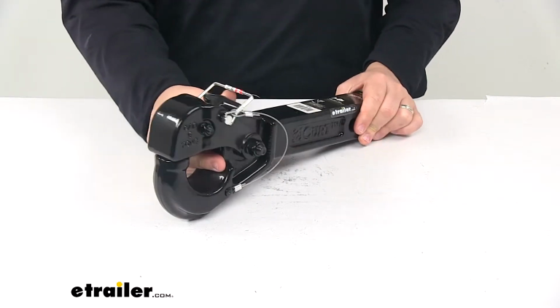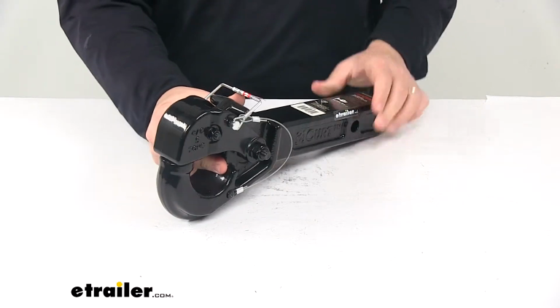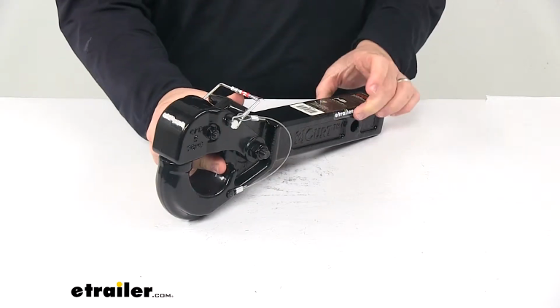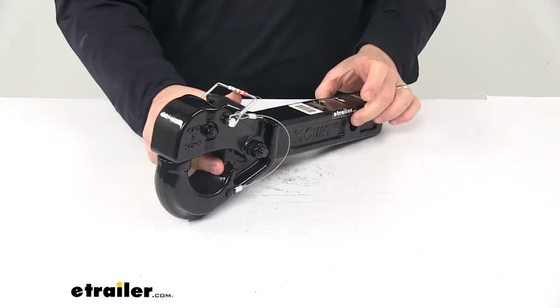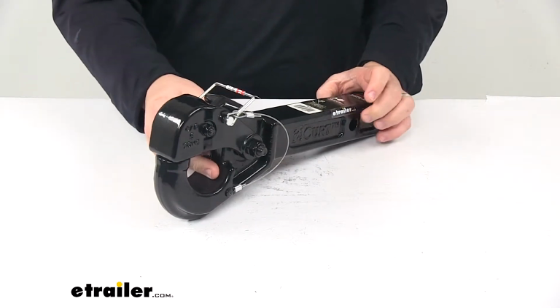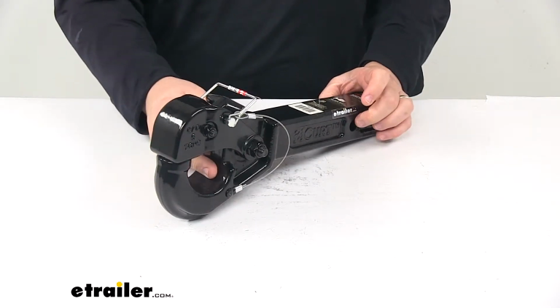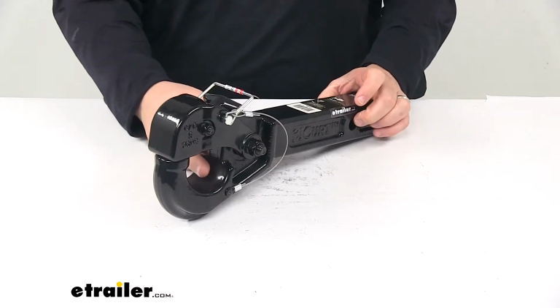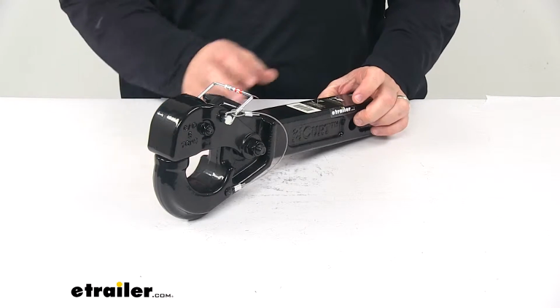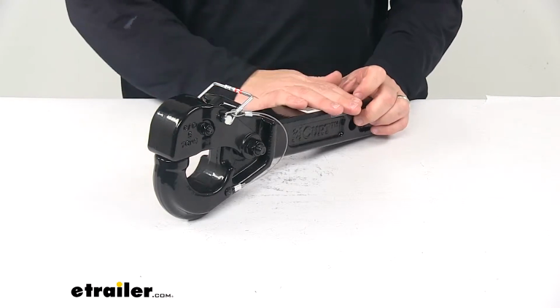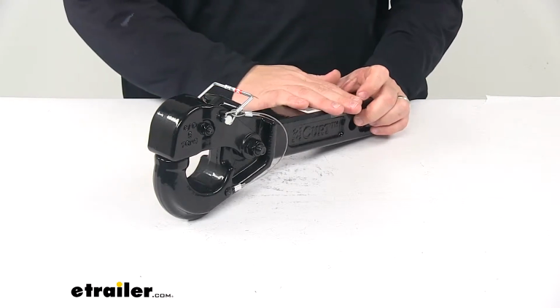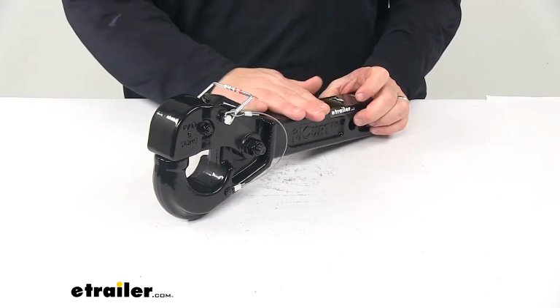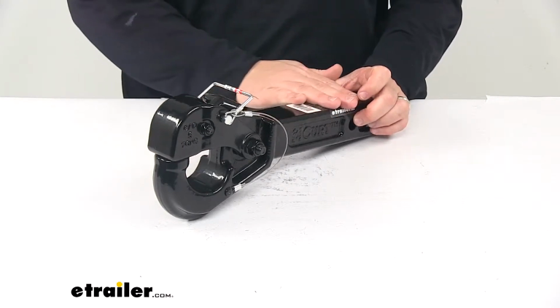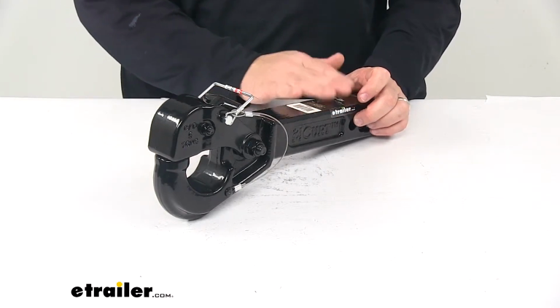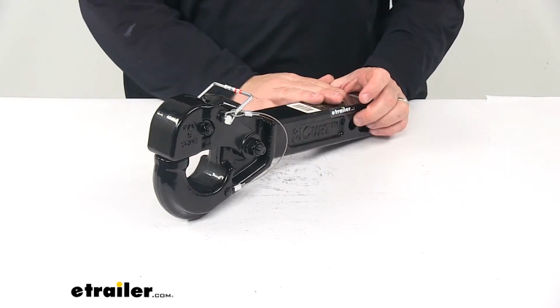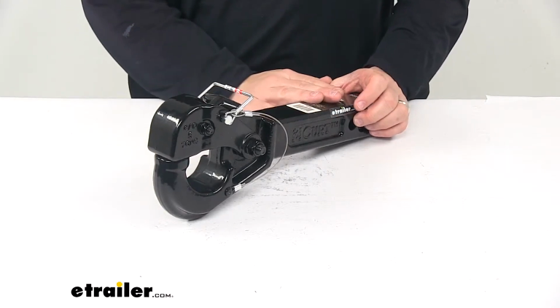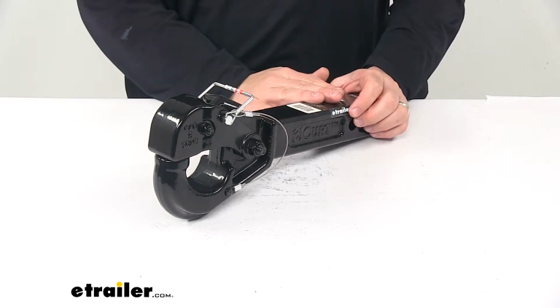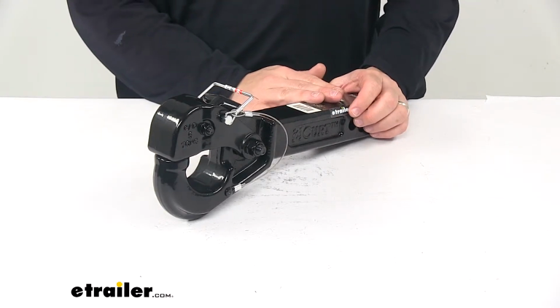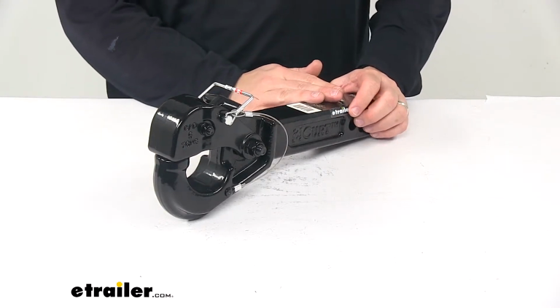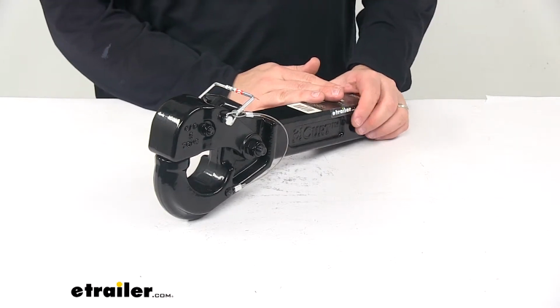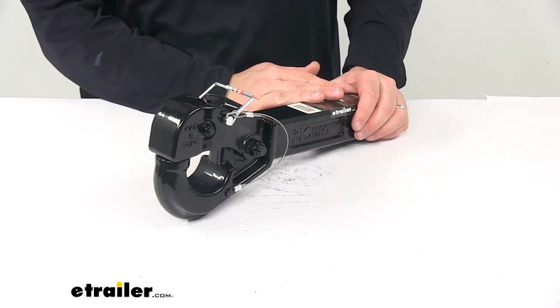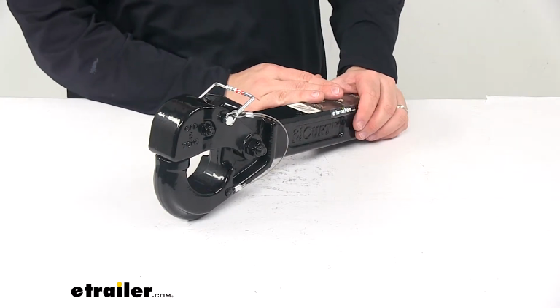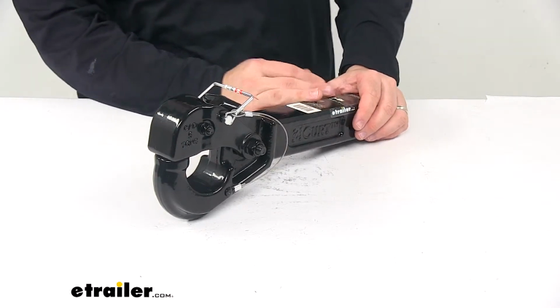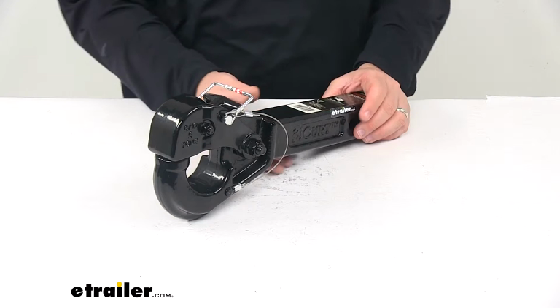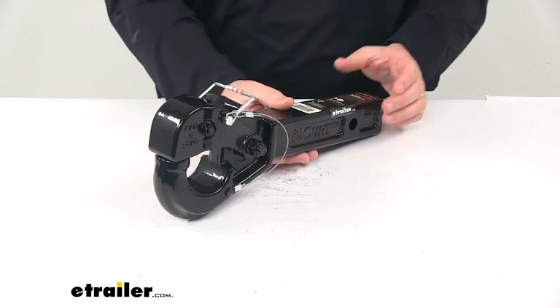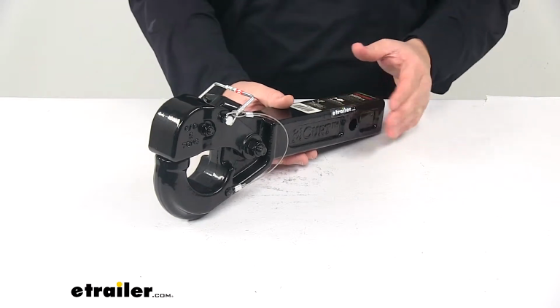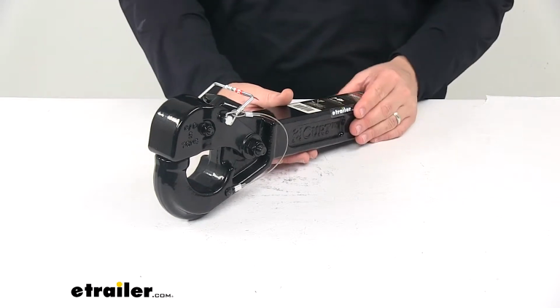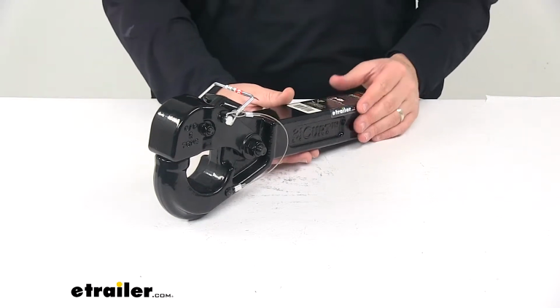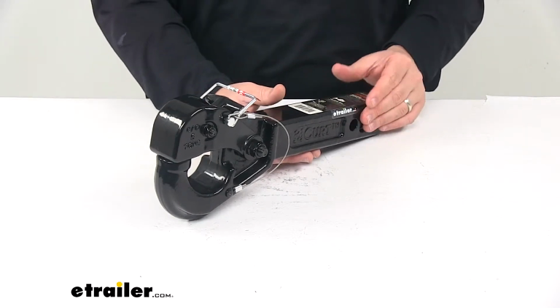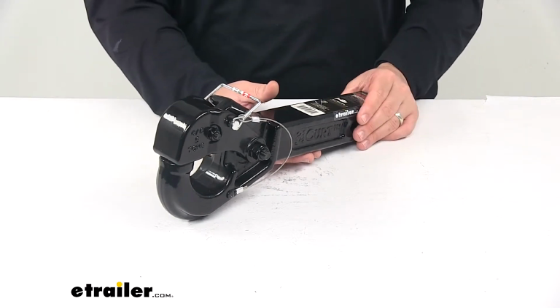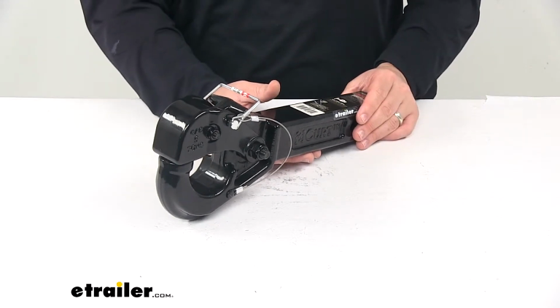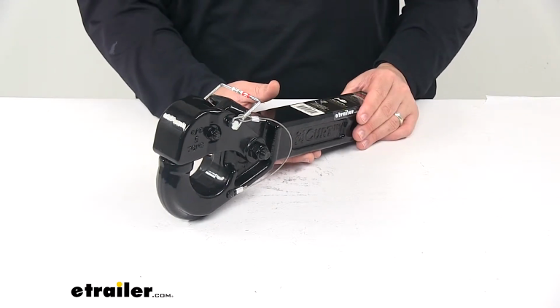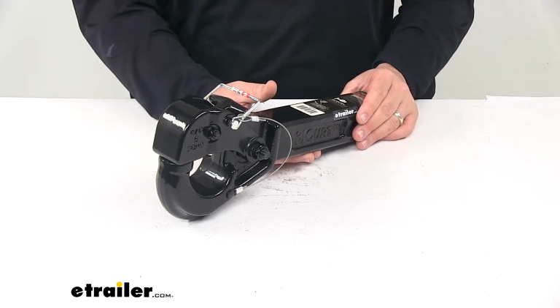You will need a hitch pin and clip or a hitch lock to secure this inside the receiver tube of your hitch. Those items are sold separately and available at eTrailer.com. This unit will accept a standard five-eighths inch diameter pin.